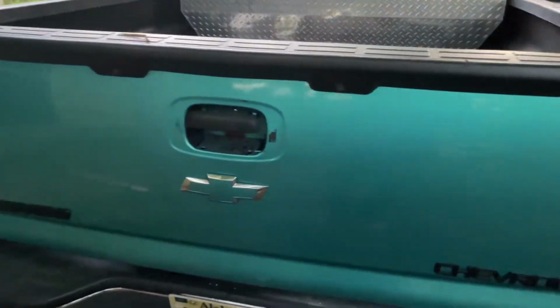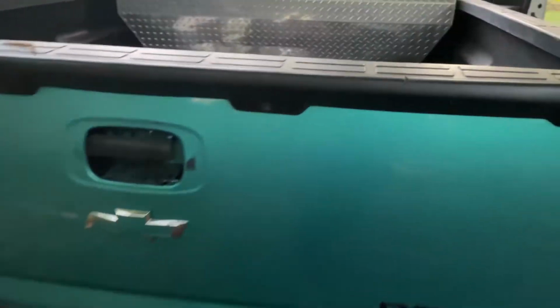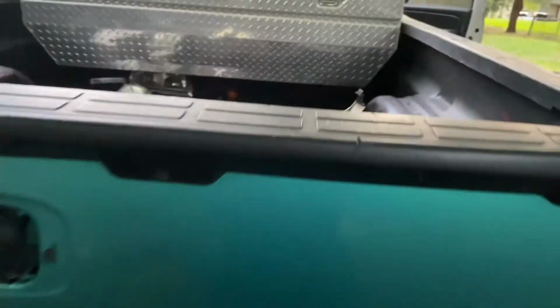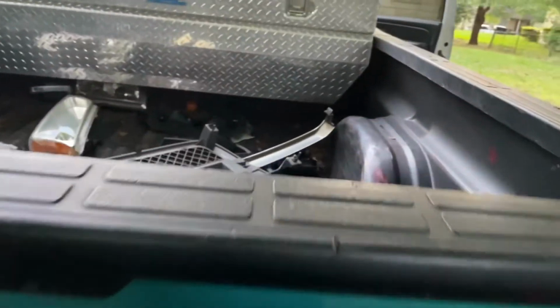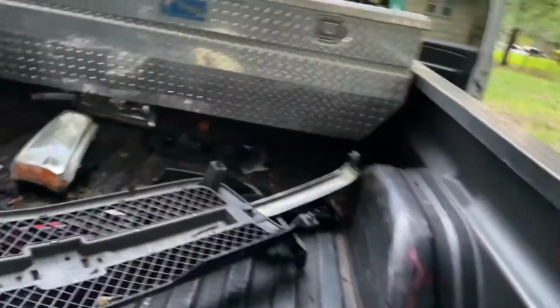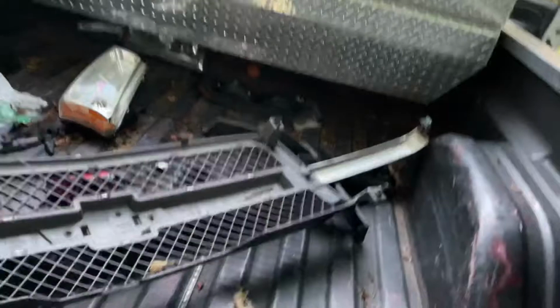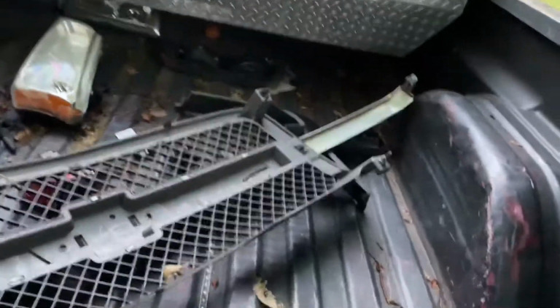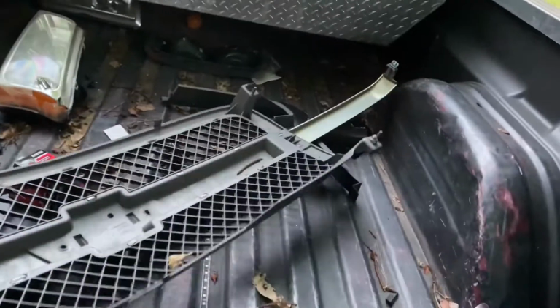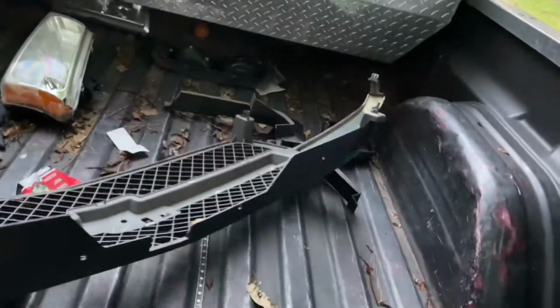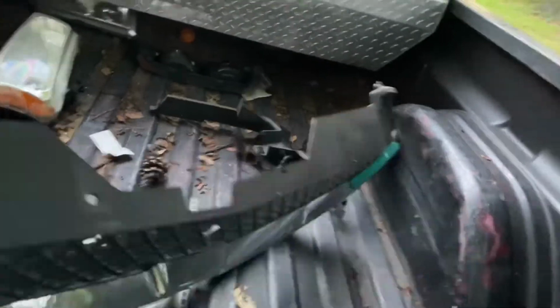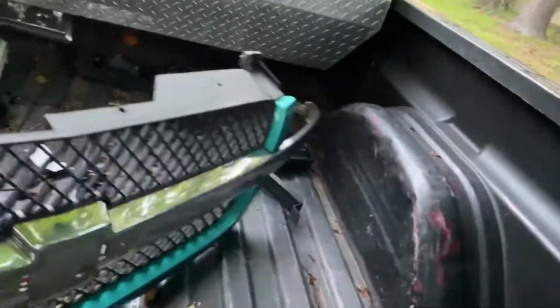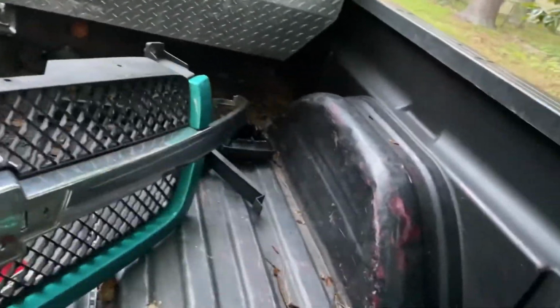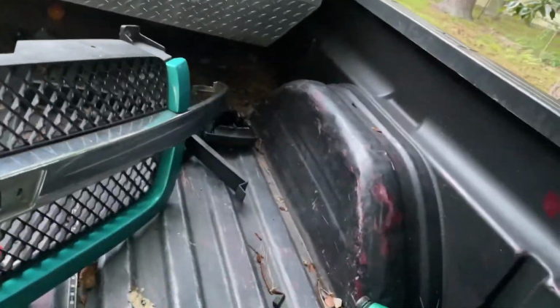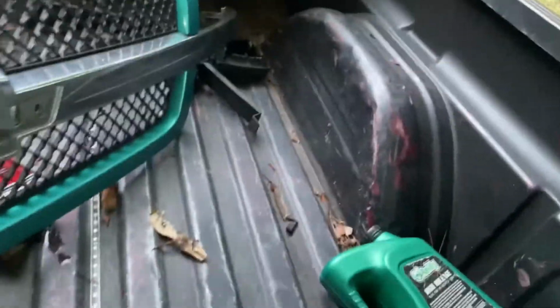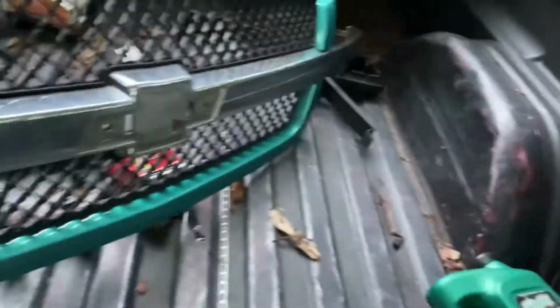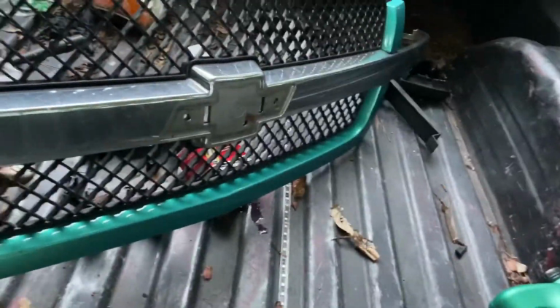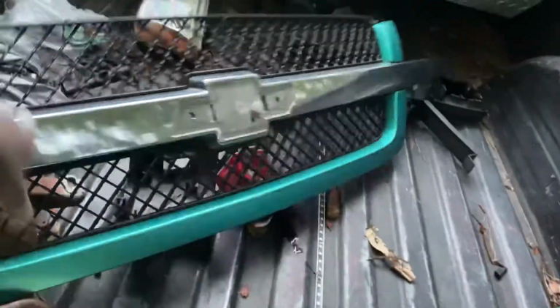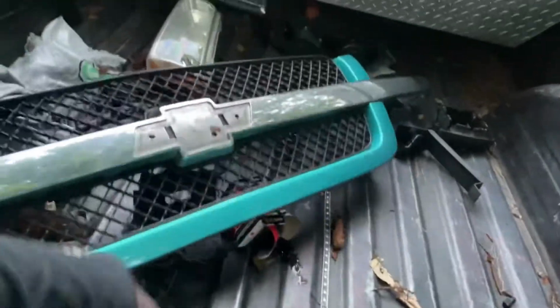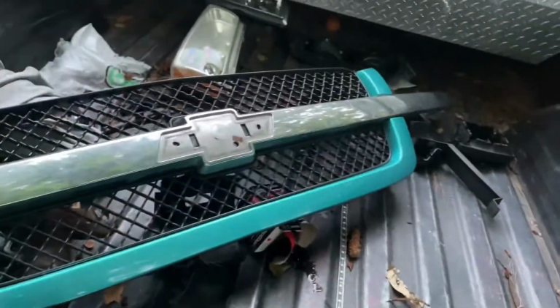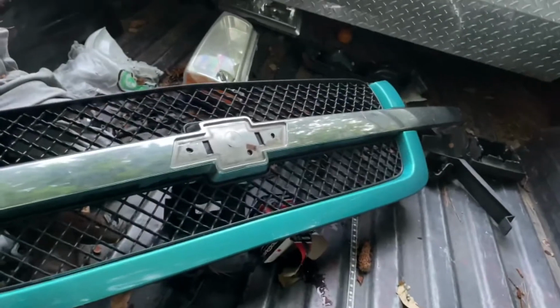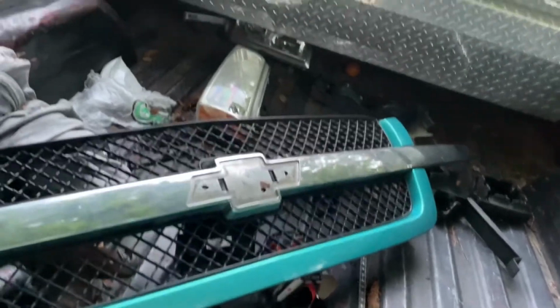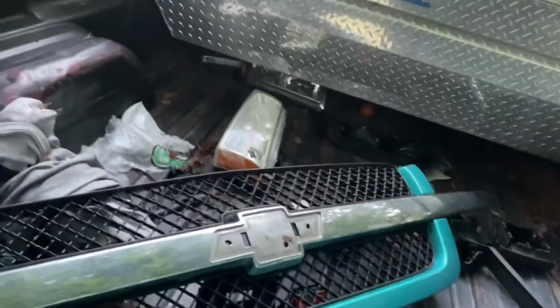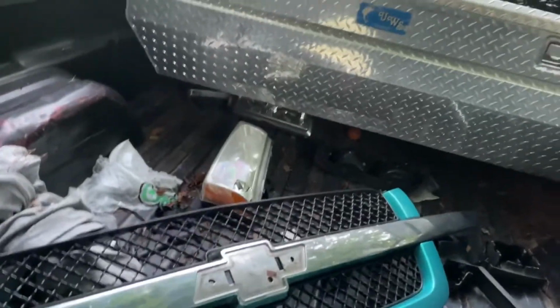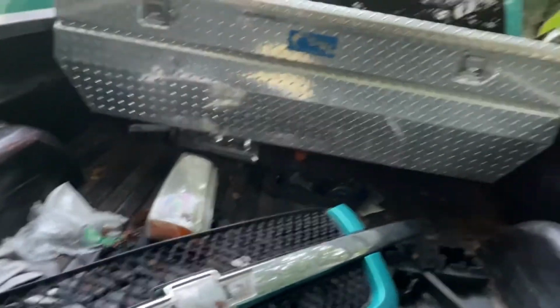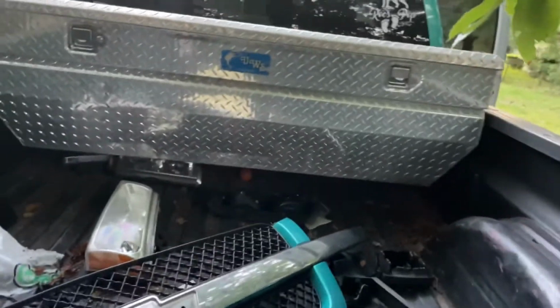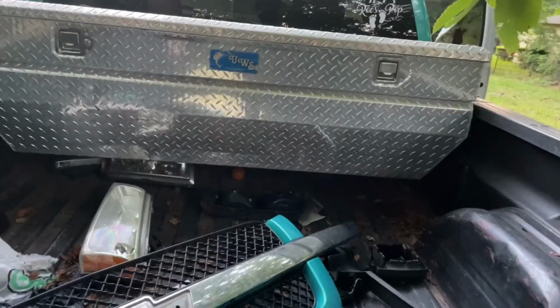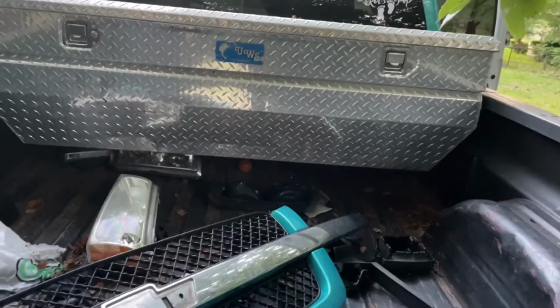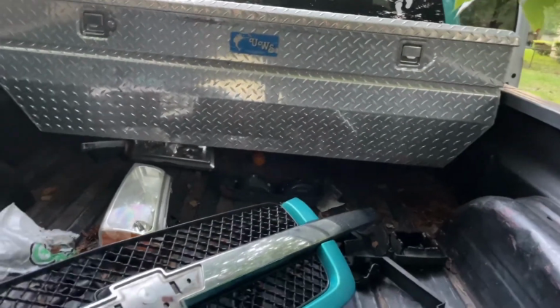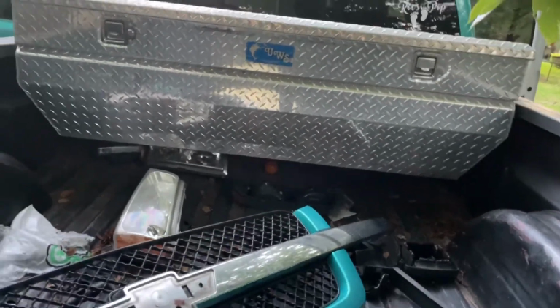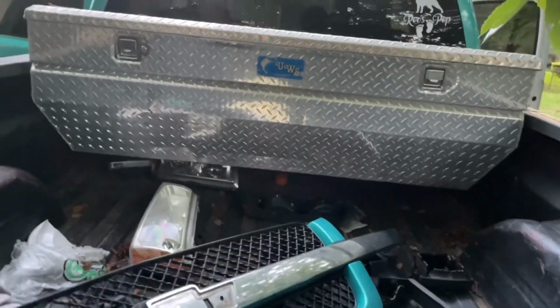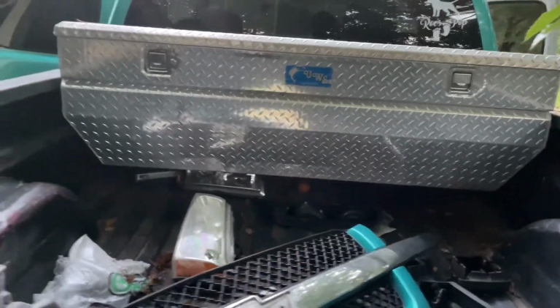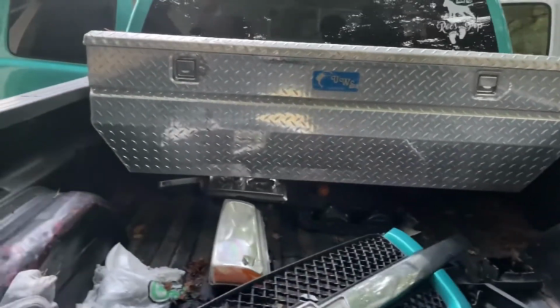My partner ripped my truck — we're gonna bed line it. That's the older grill. We're gonna take the toolbox out and put some speakers back there — marine speakers.